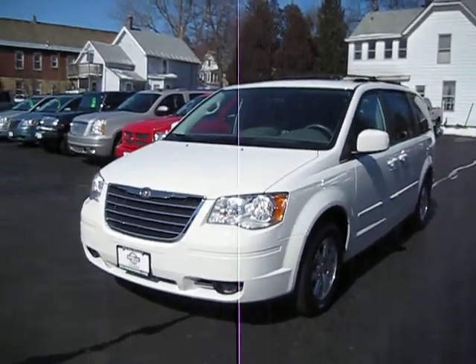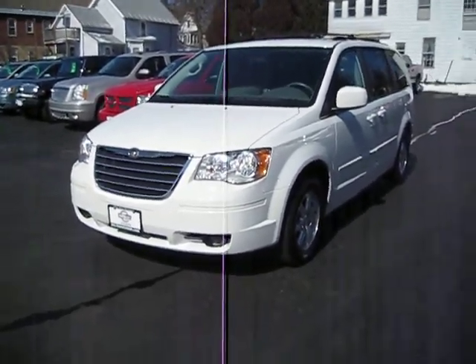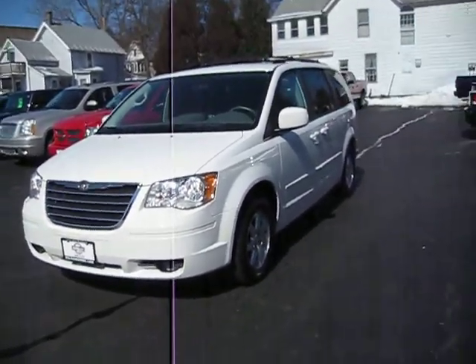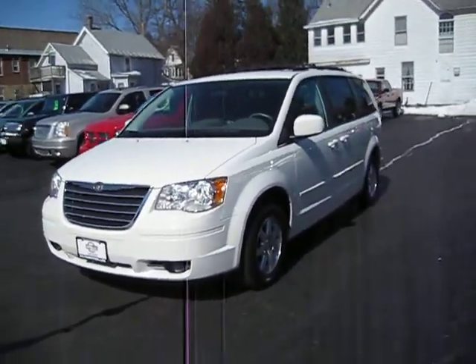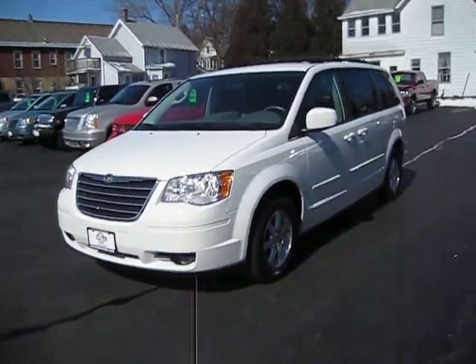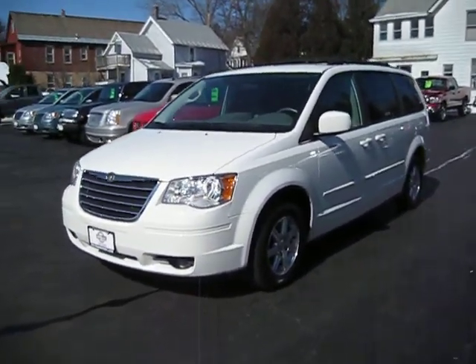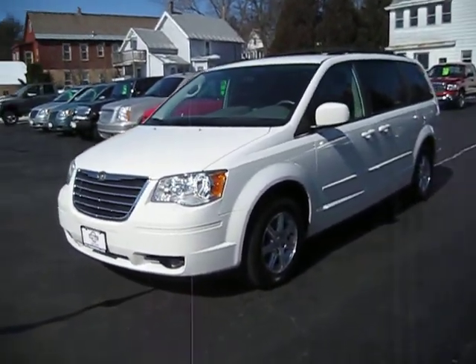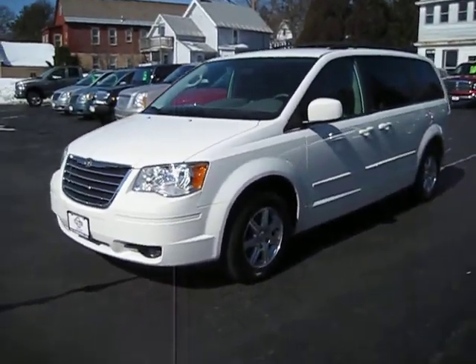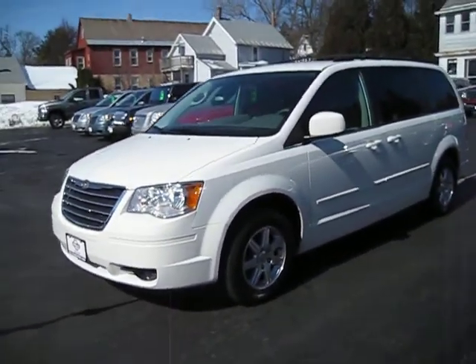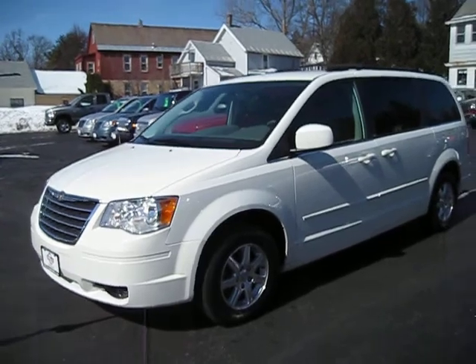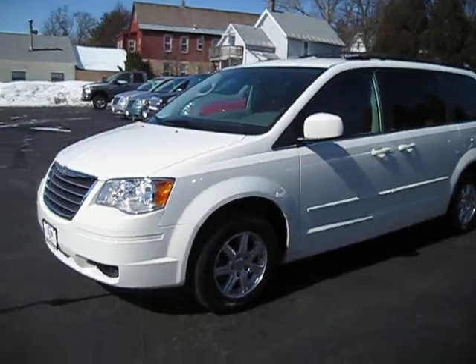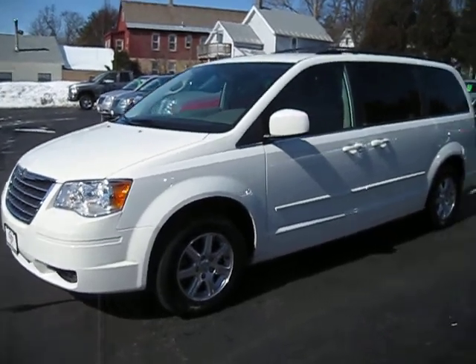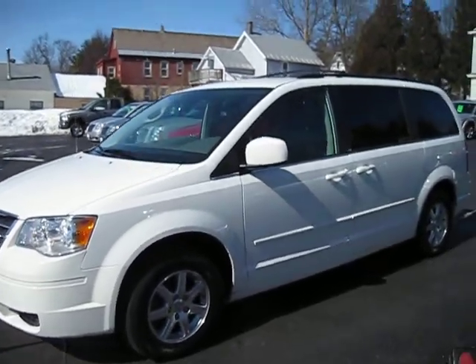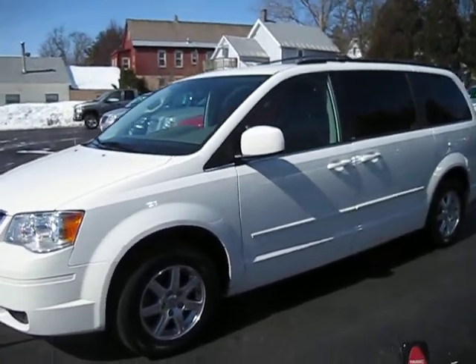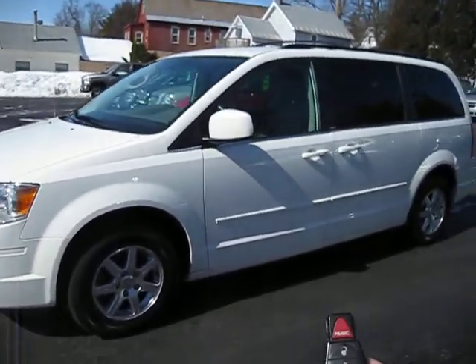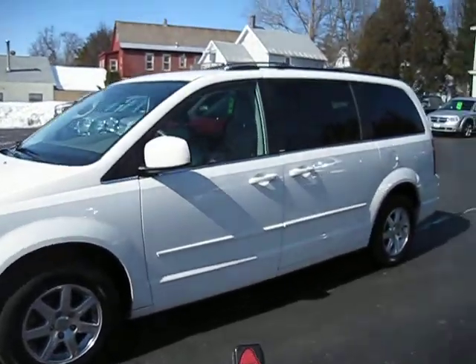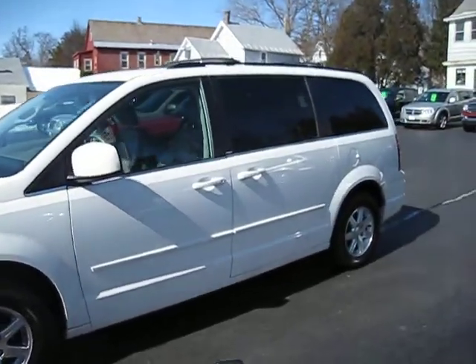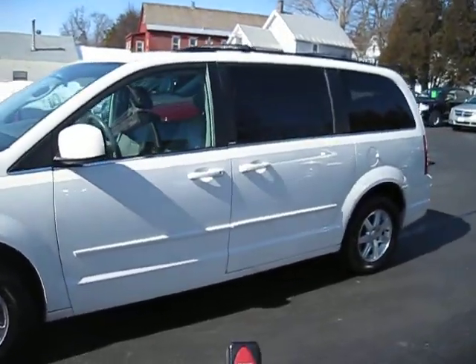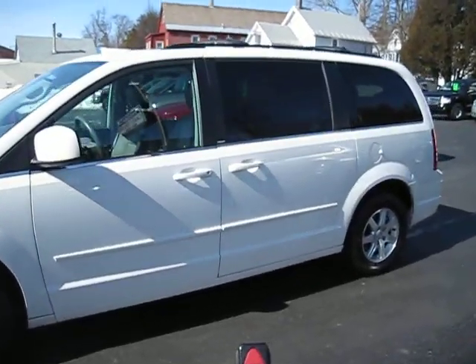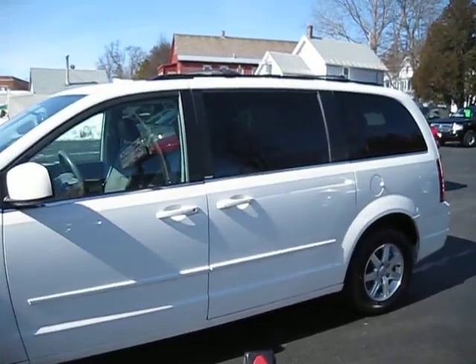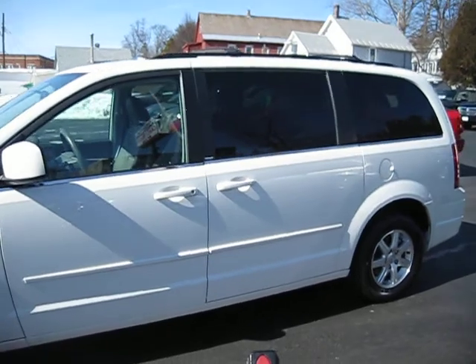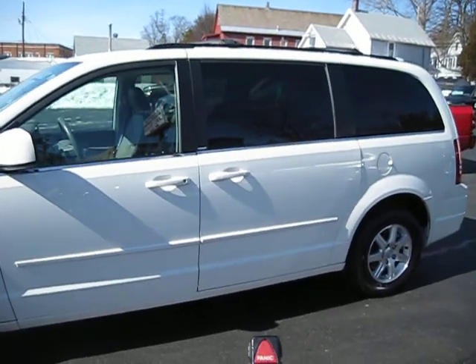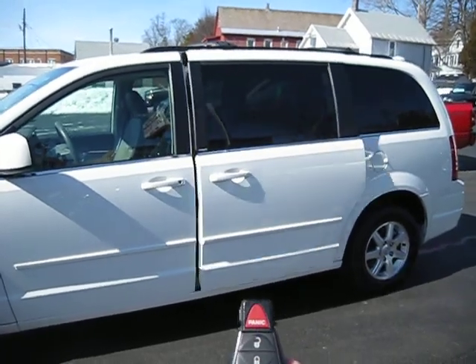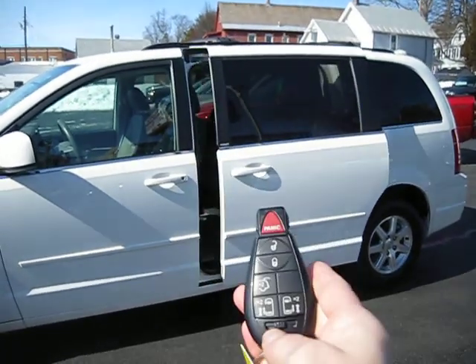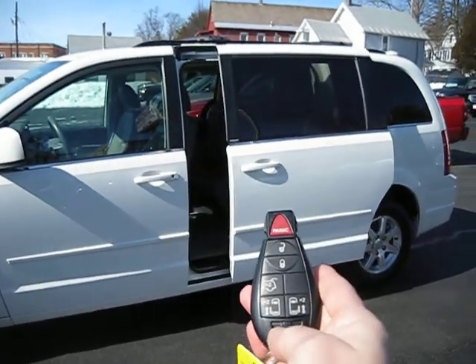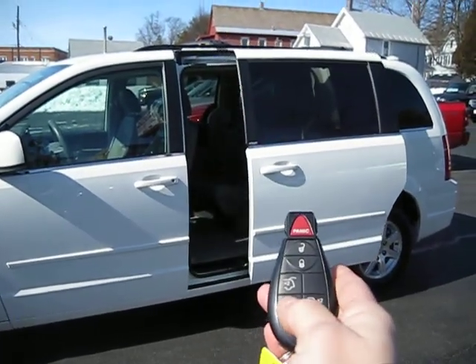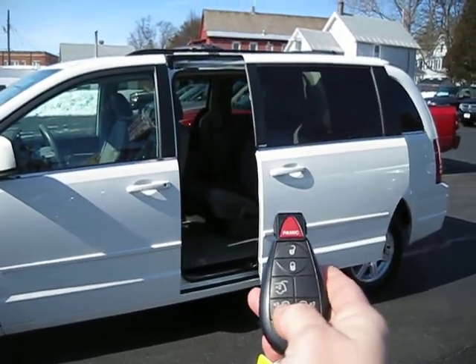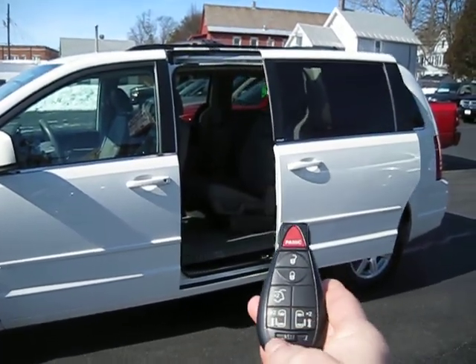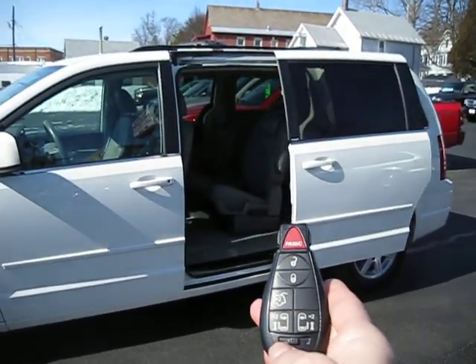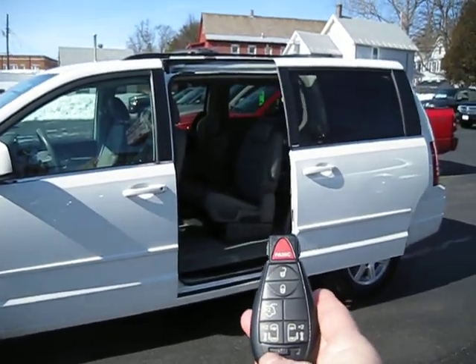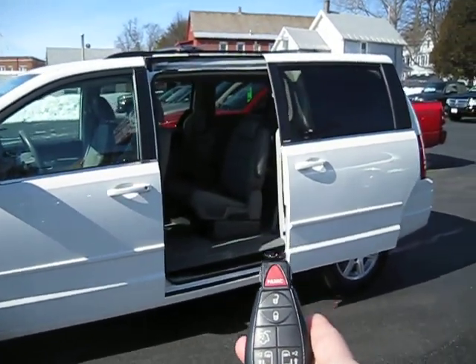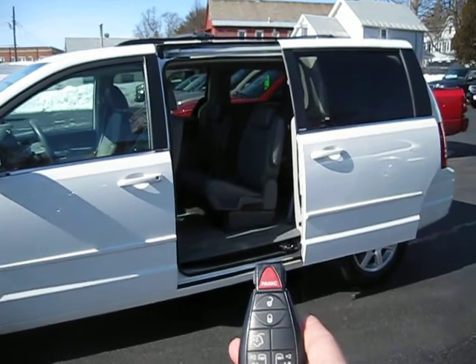We're going to imagine we're leaving the shopping mall and we have our hands full and we want to get our kids into the car. The hands are full. We're gonna take the fob and just hit that button twice and there you see the door is opening for you.